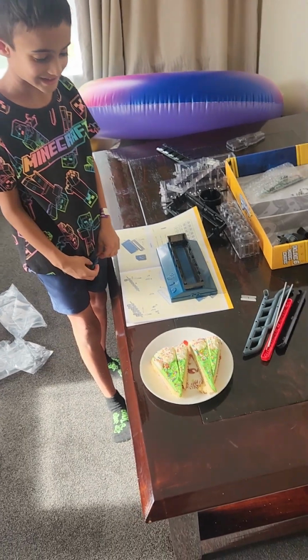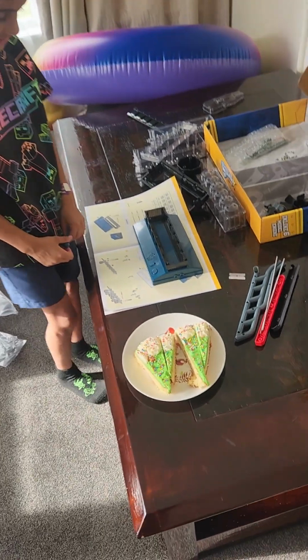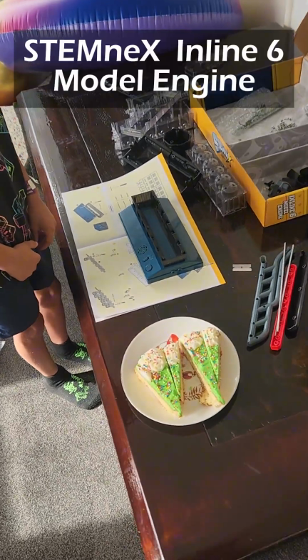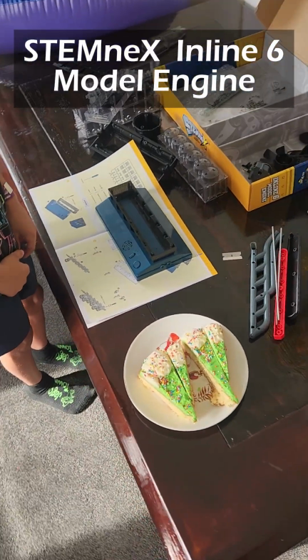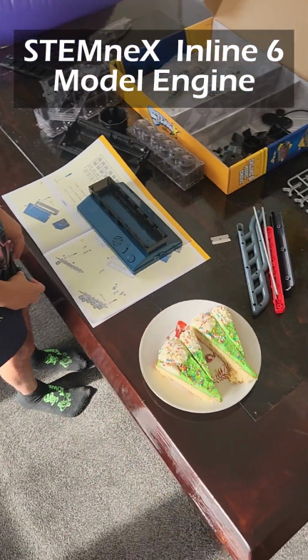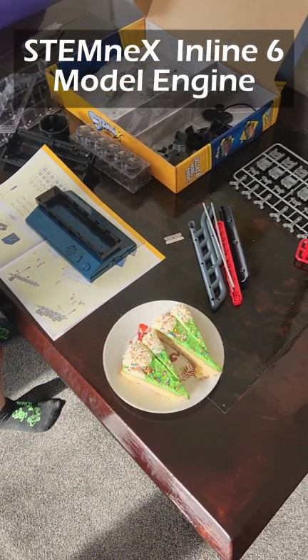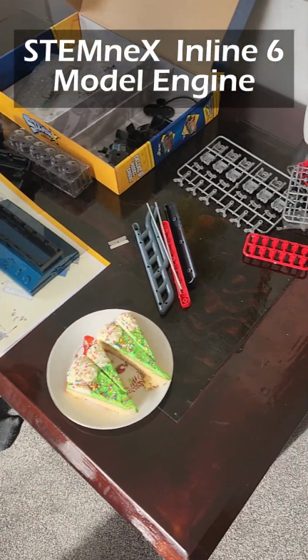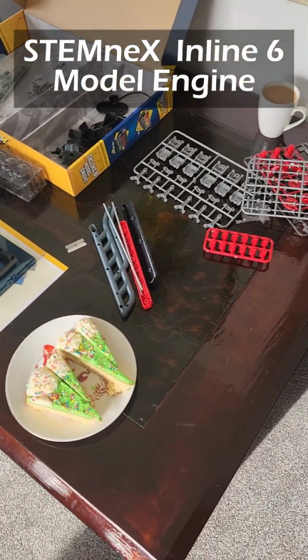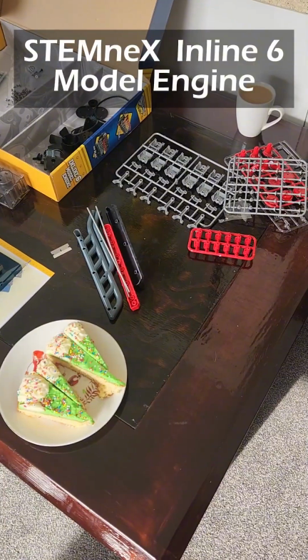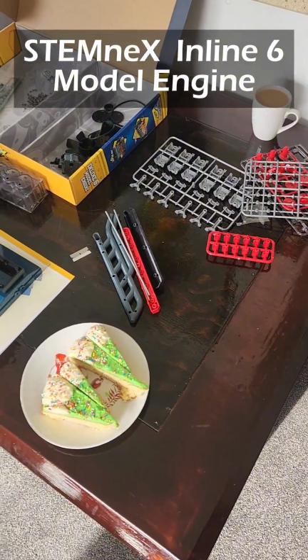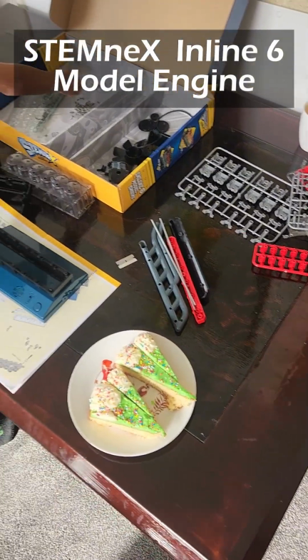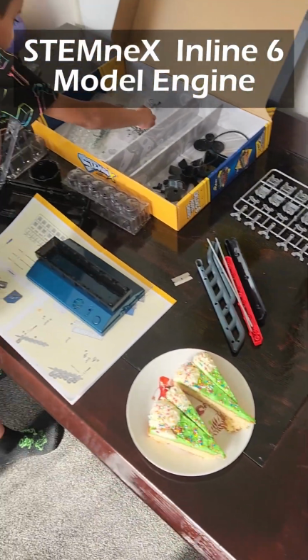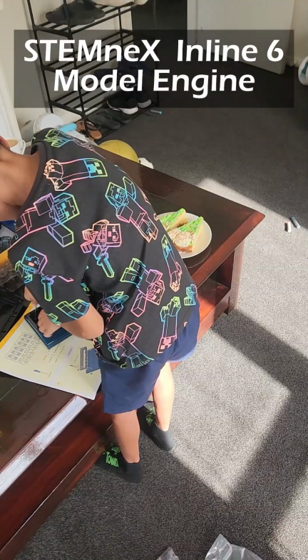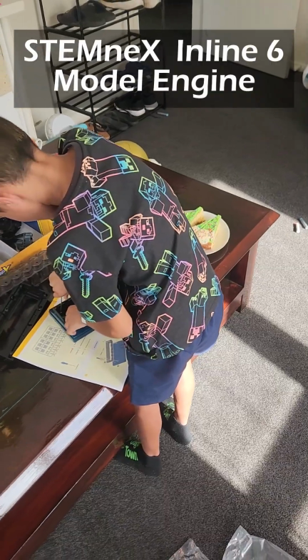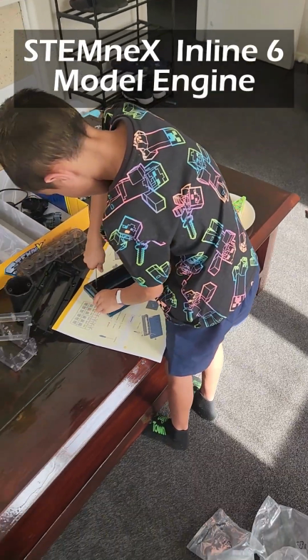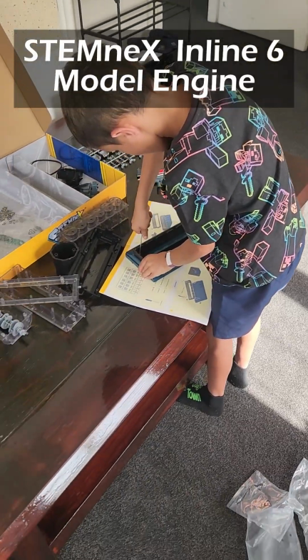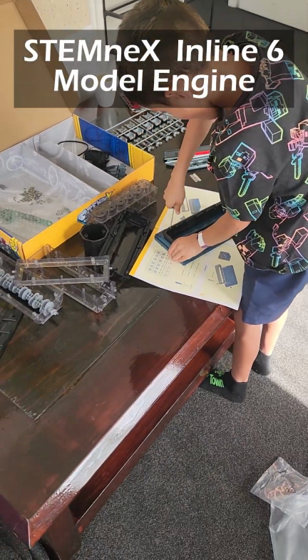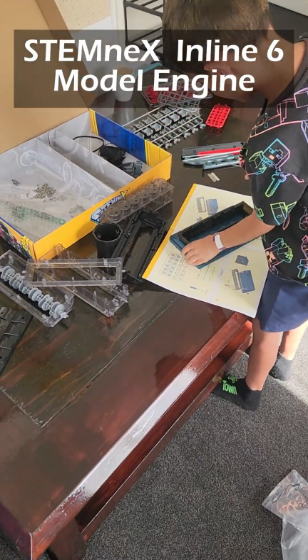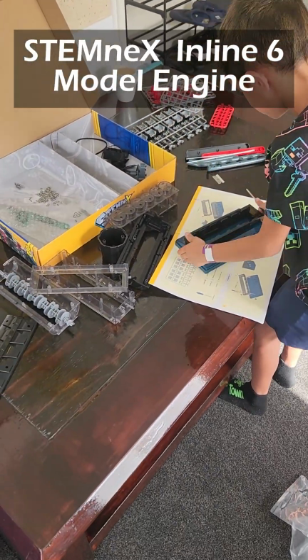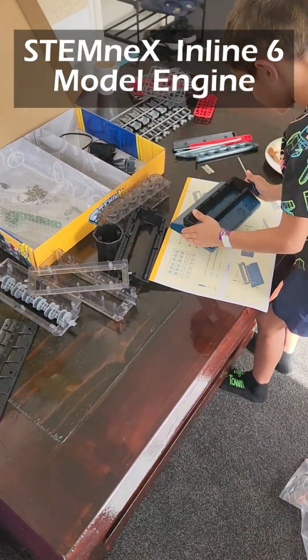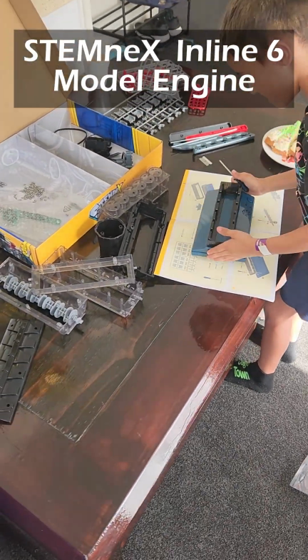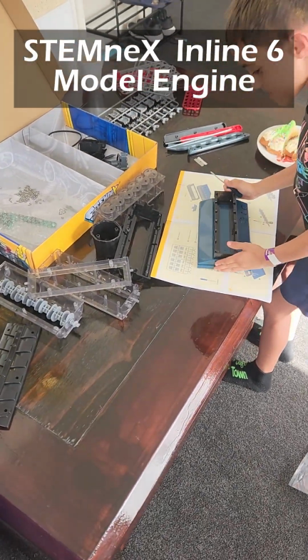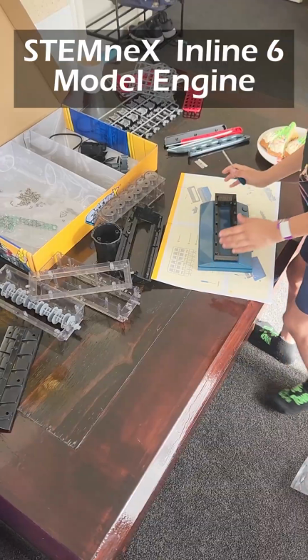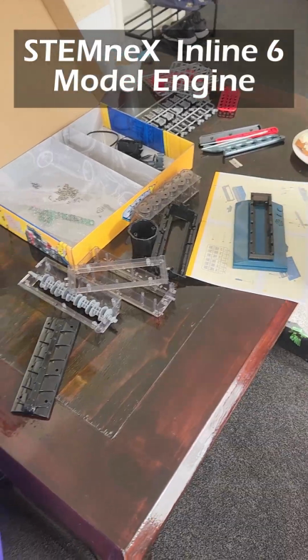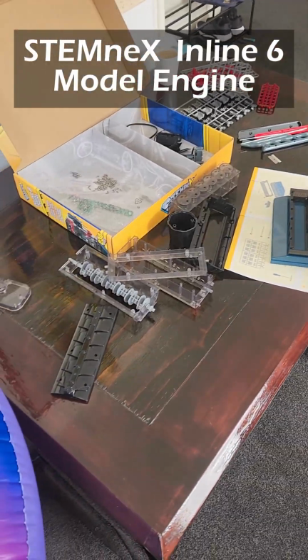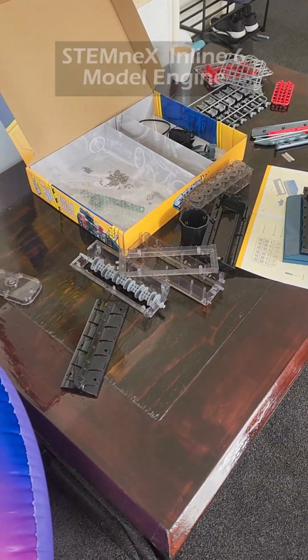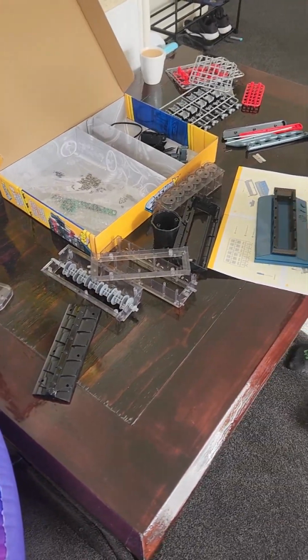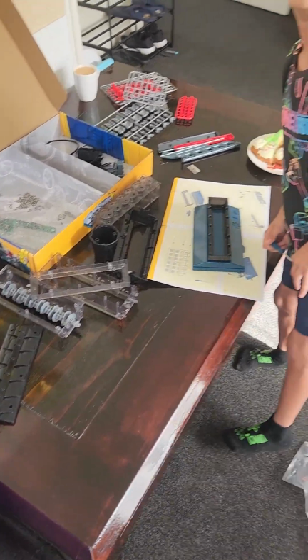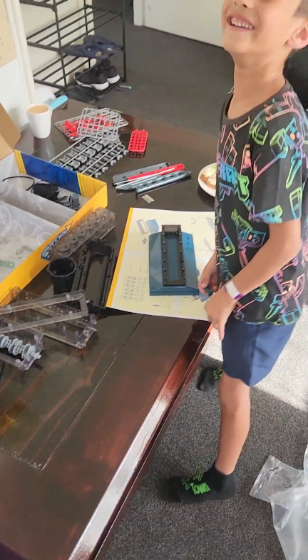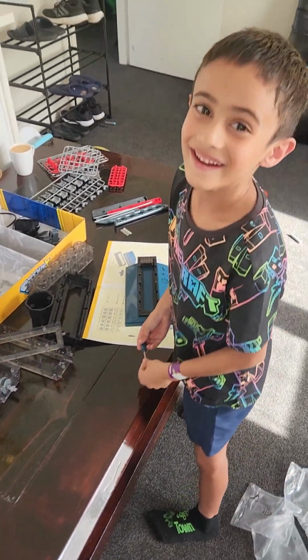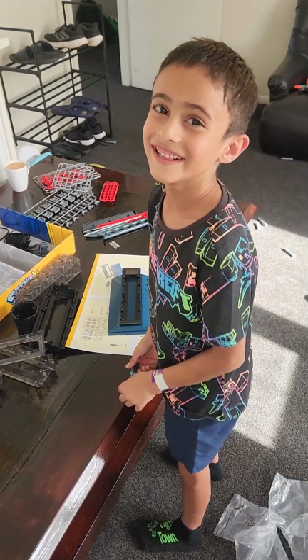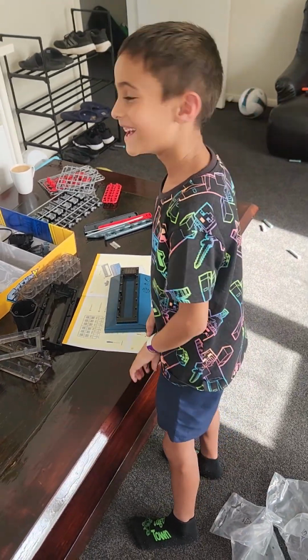Oh, this looks so good. Okay, that one might be done — this is actually fun. Closing it.